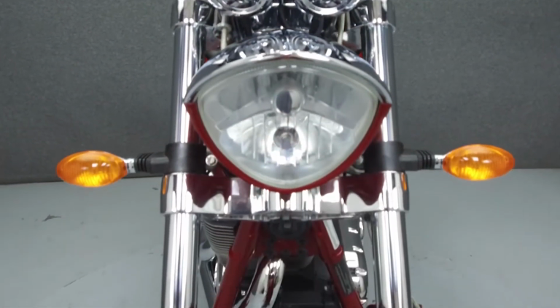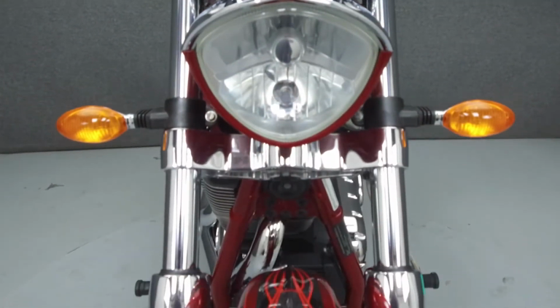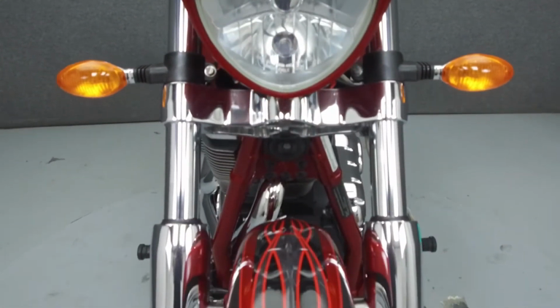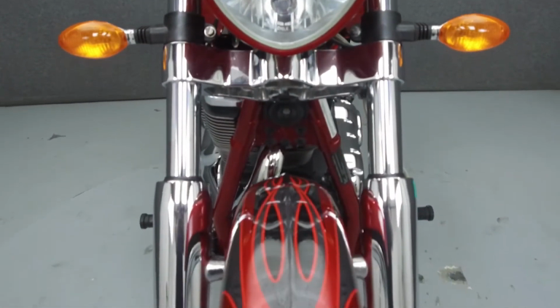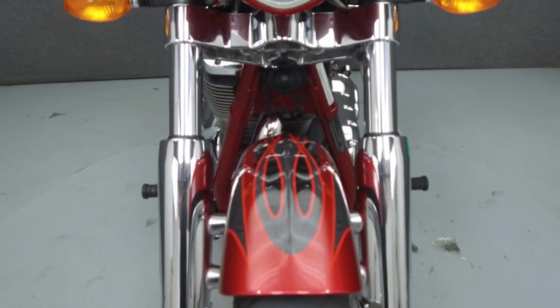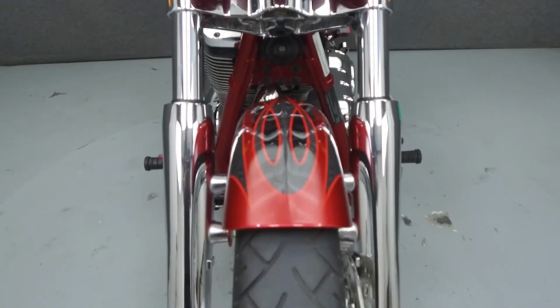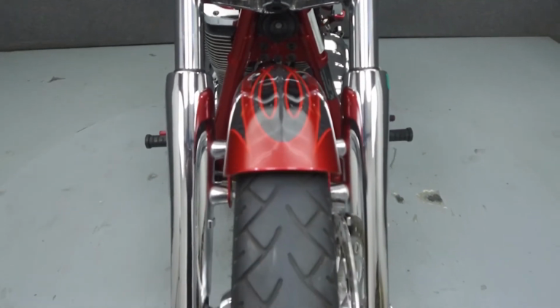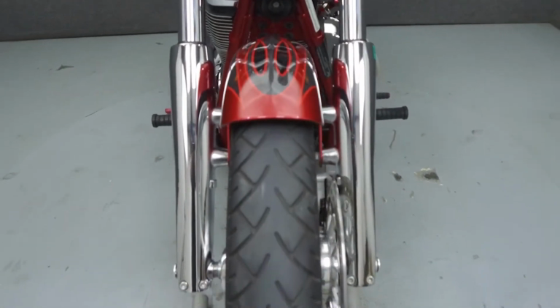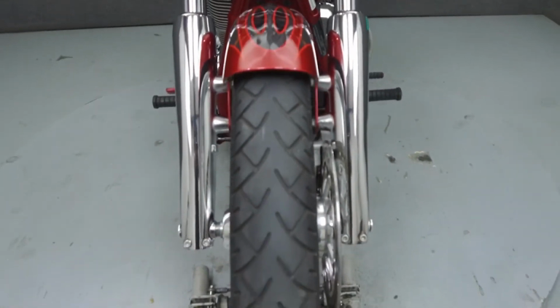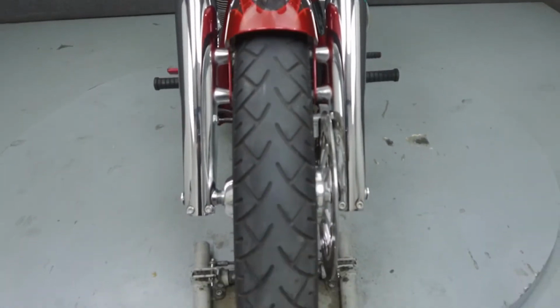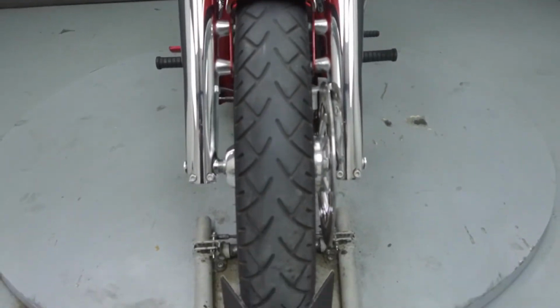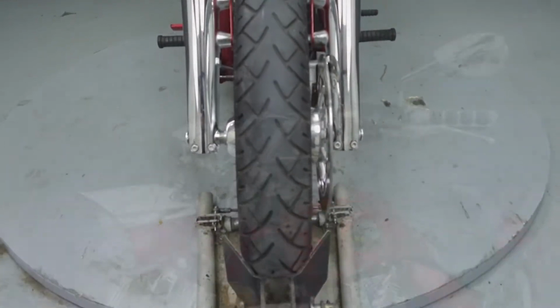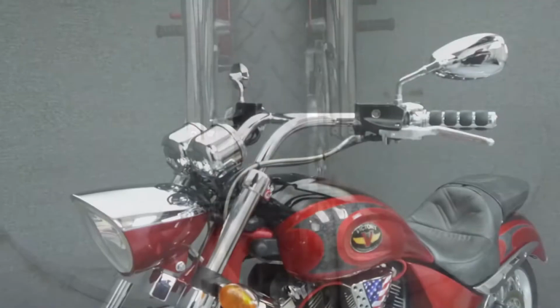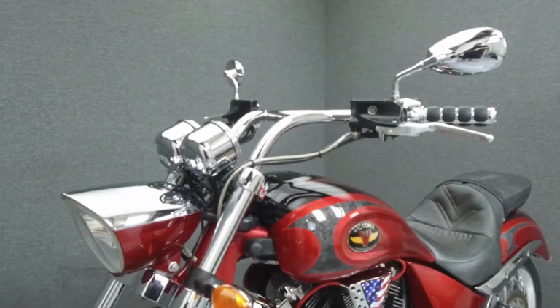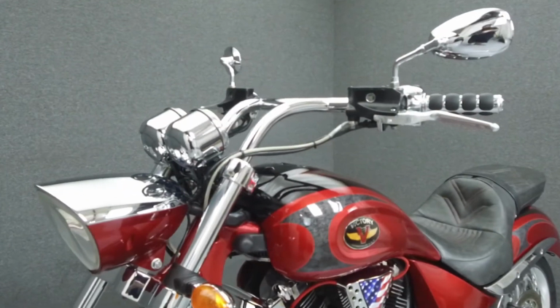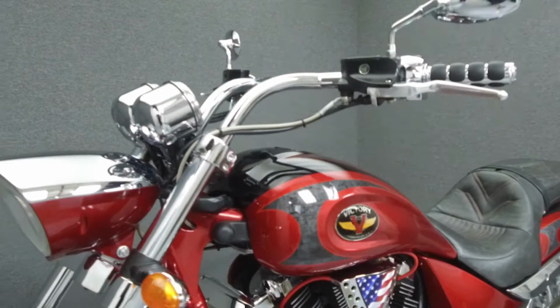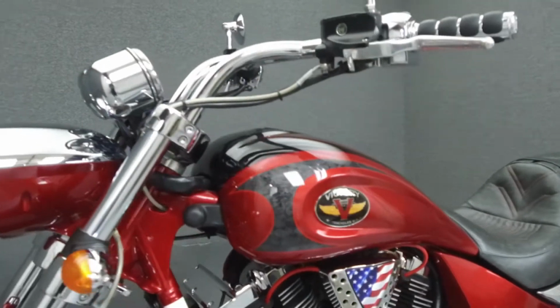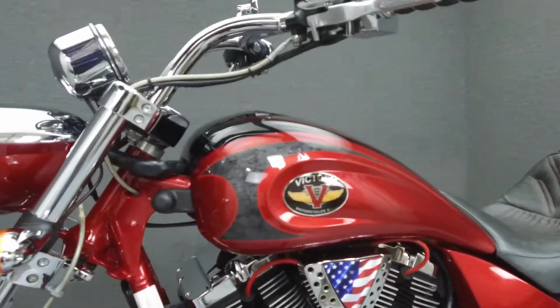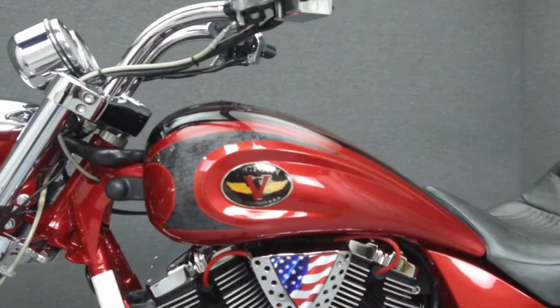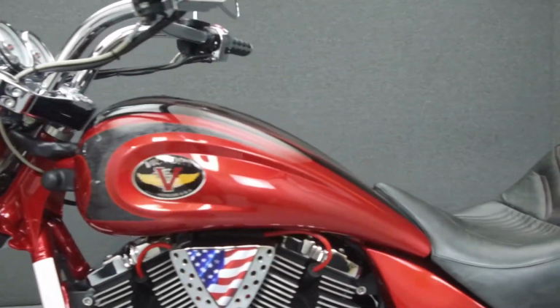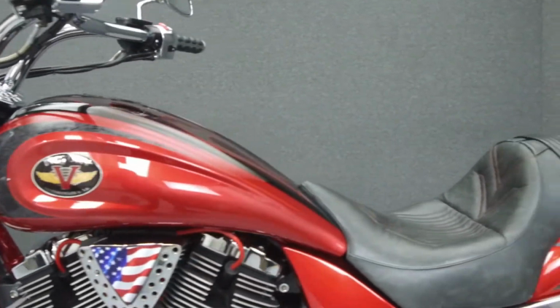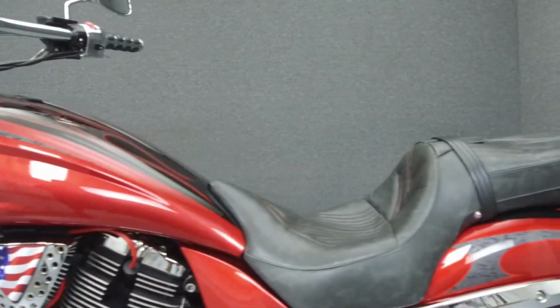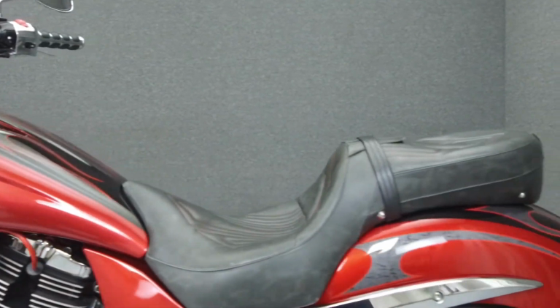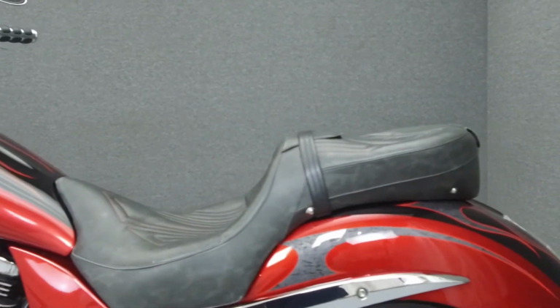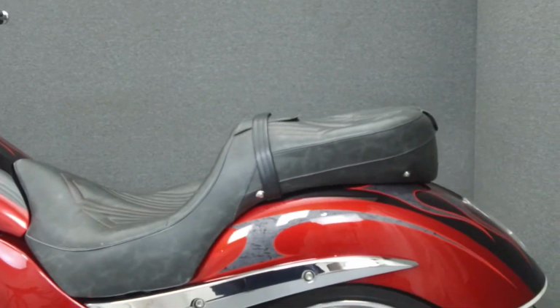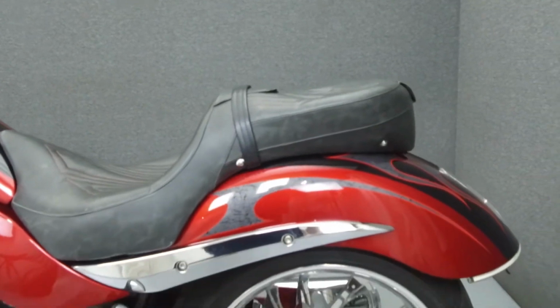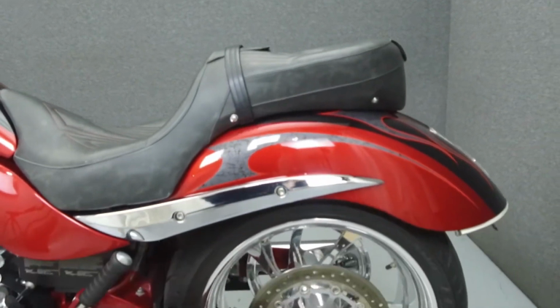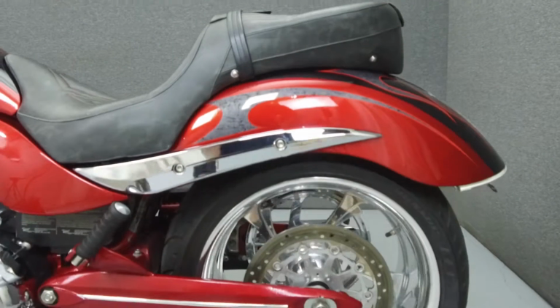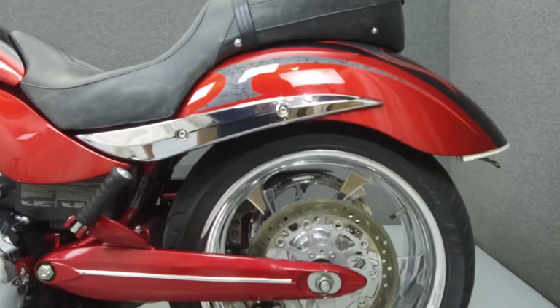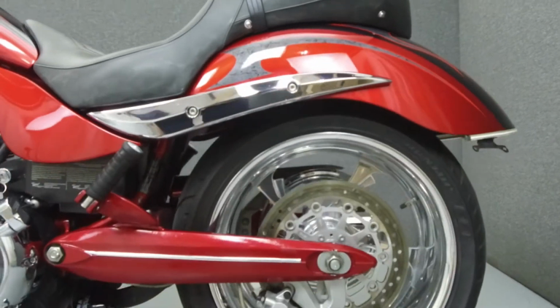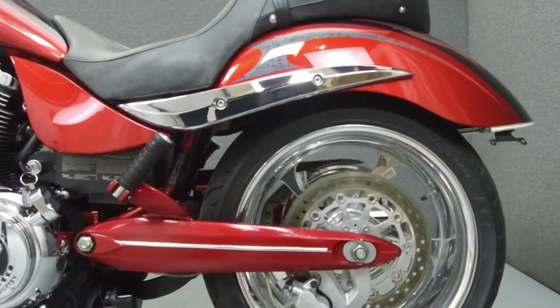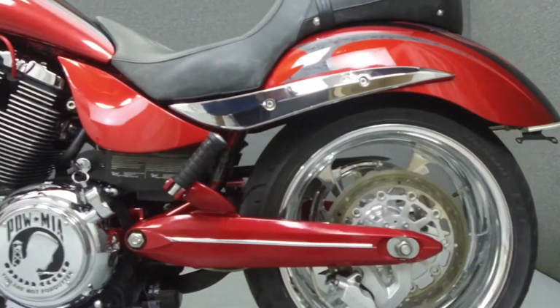It has also been upgraded with a Cobra Fi 2000 EFI tuner, Victory Performance exhaust, POW engine covers, slotted ignition coil covers, a relocated ignition switch, a Corbin seat, and chrome swing arm trim.